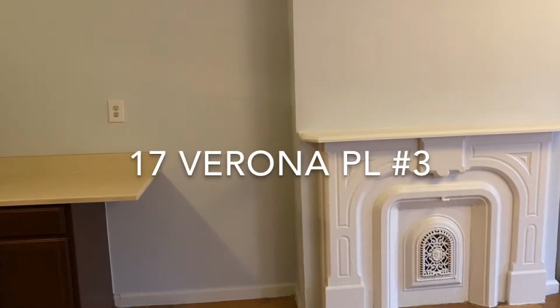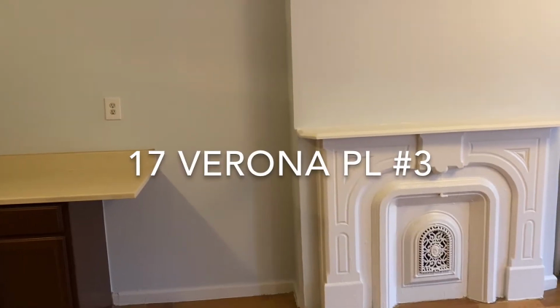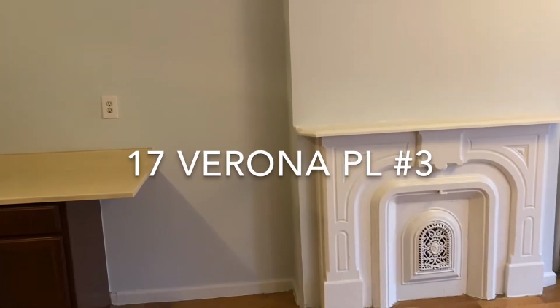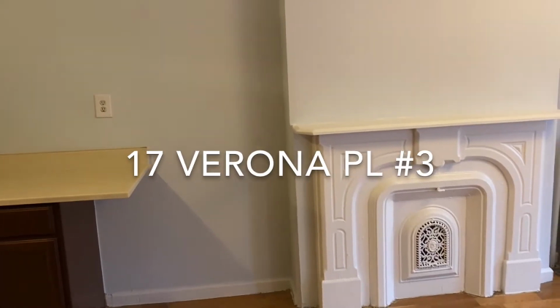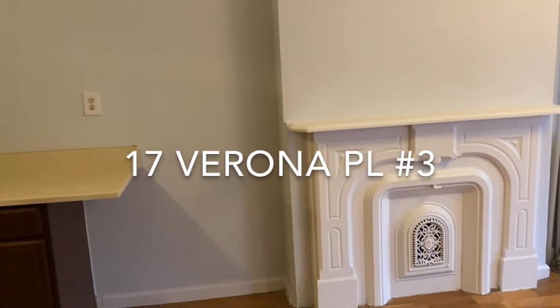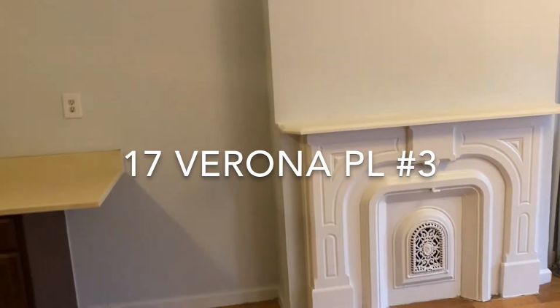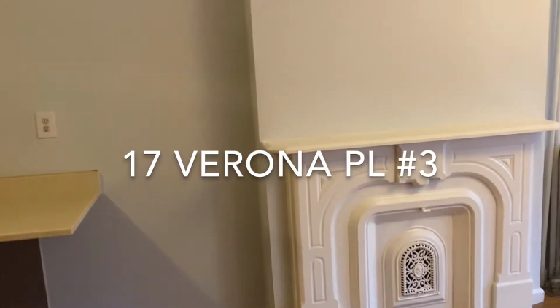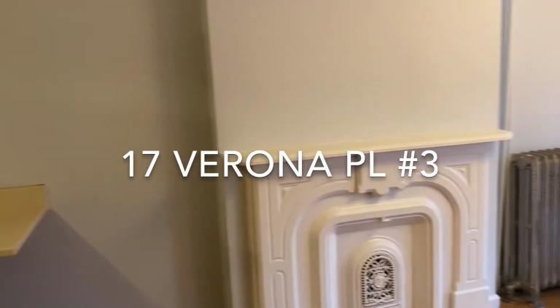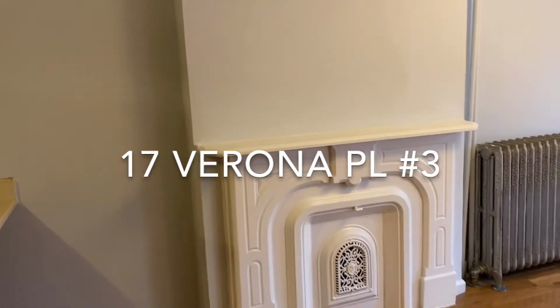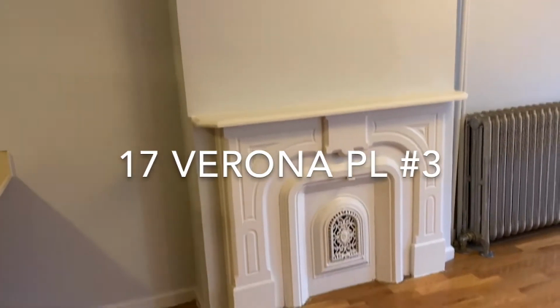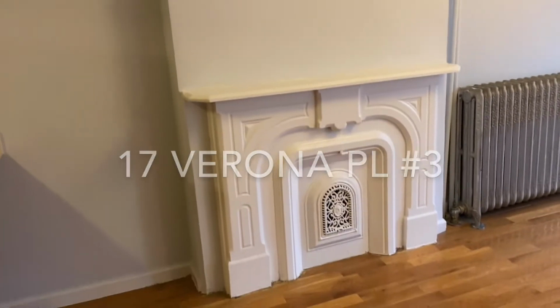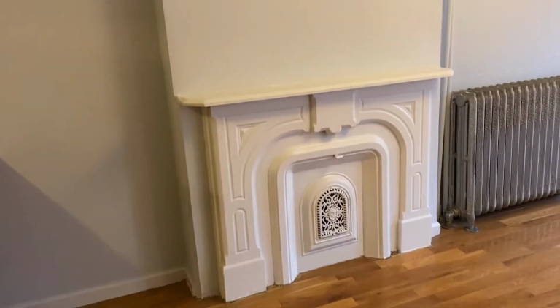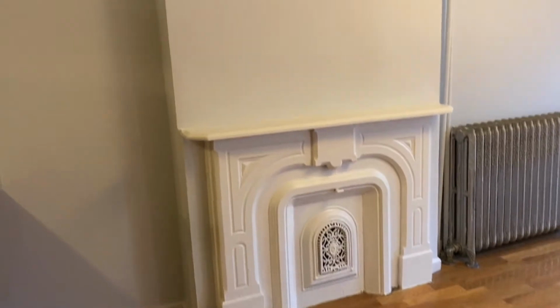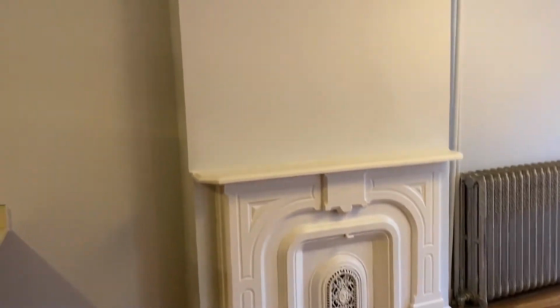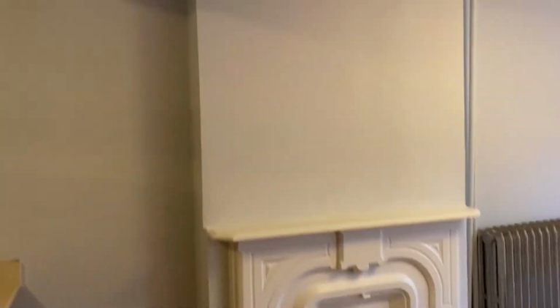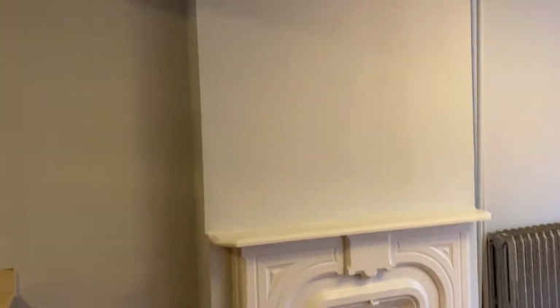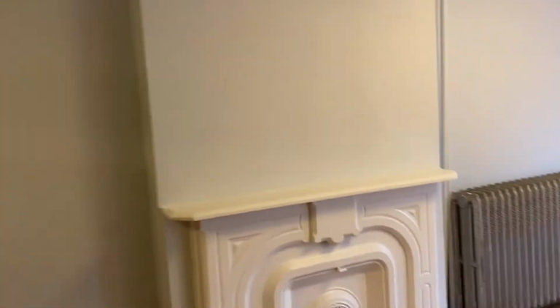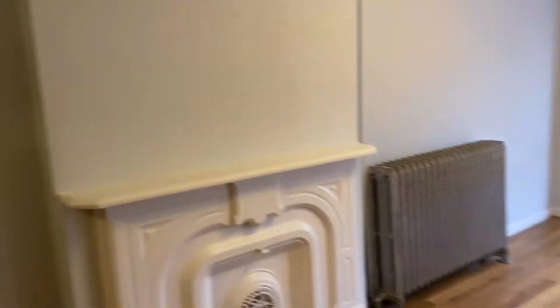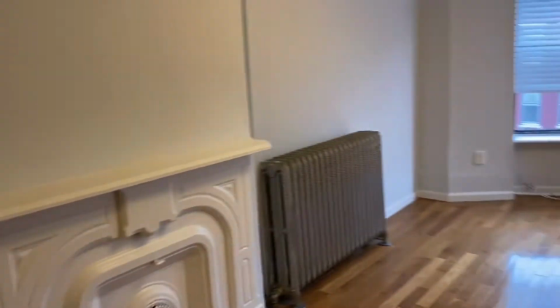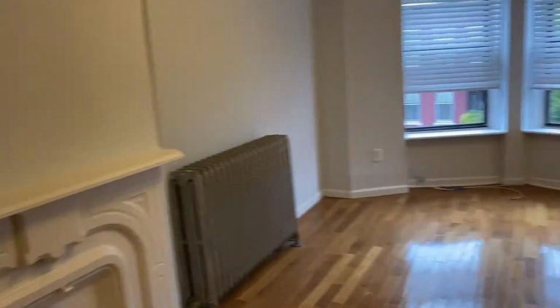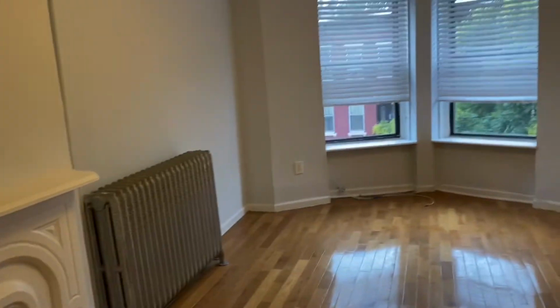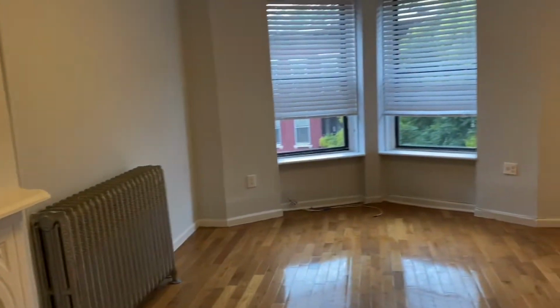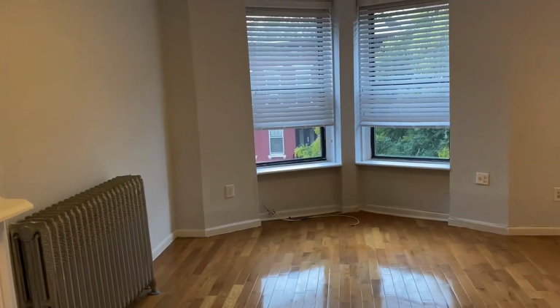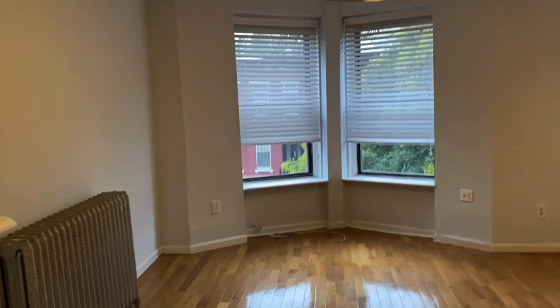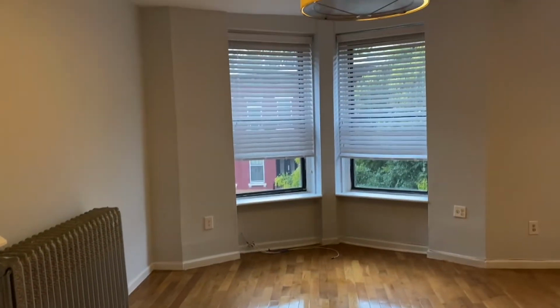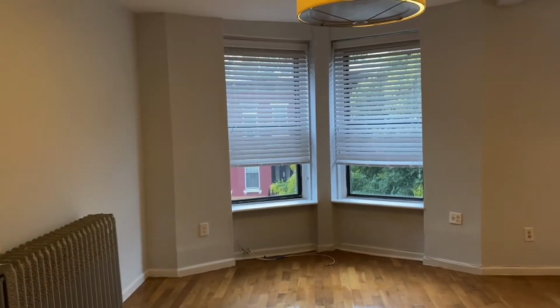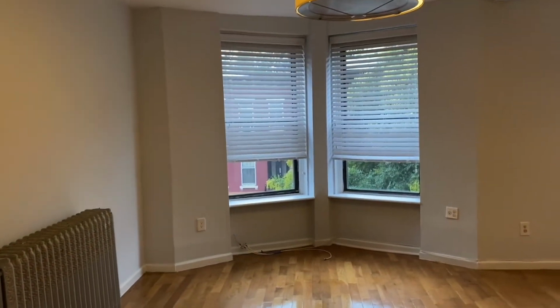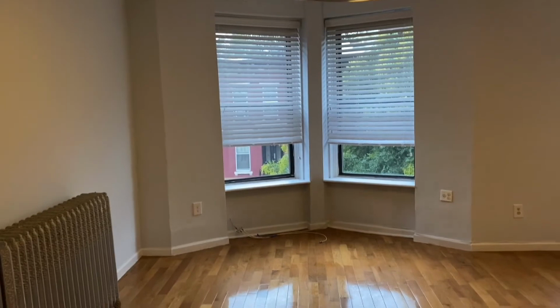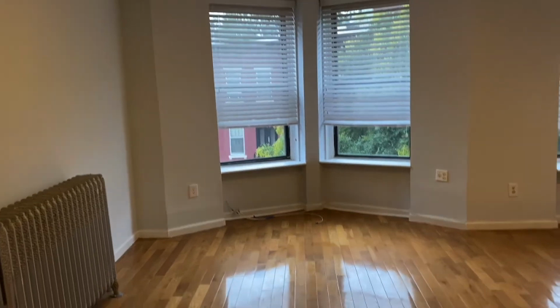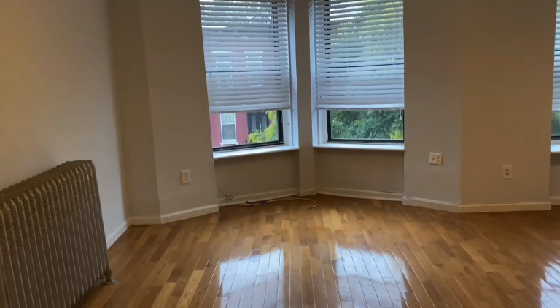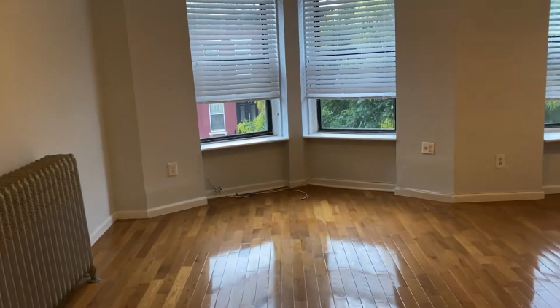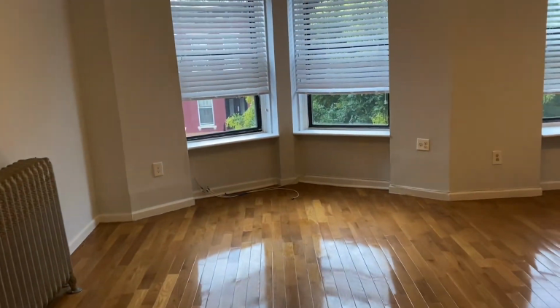Come on in to 17 Verona Place number three. What a lovely mantel. Look at that beautiful bay window overlooking a nice green side street.